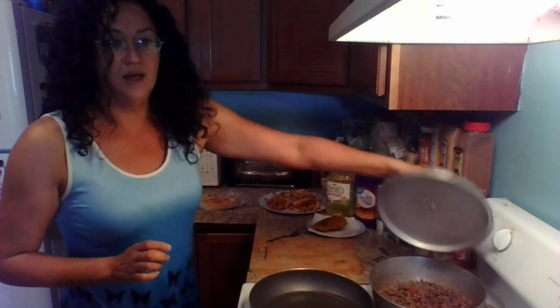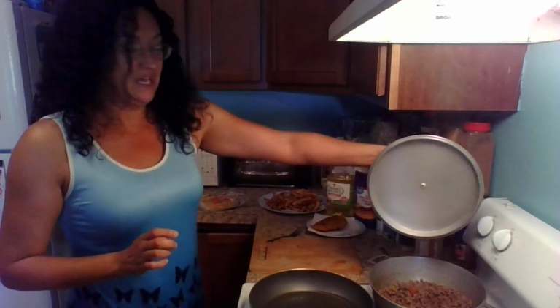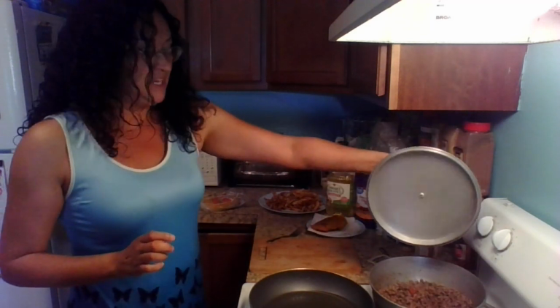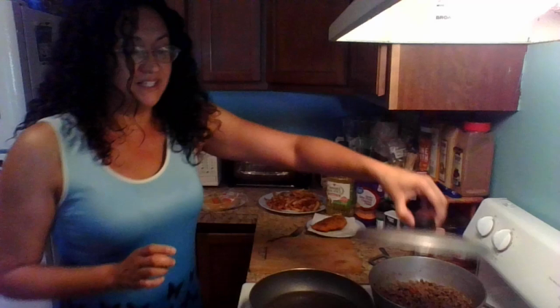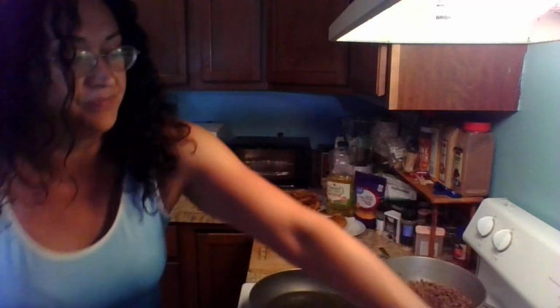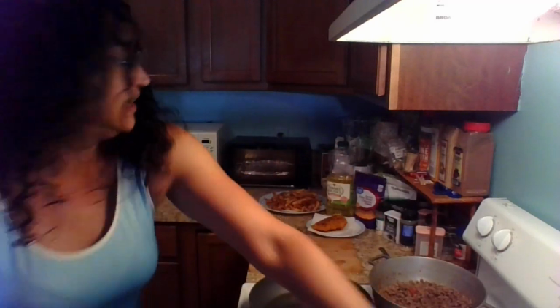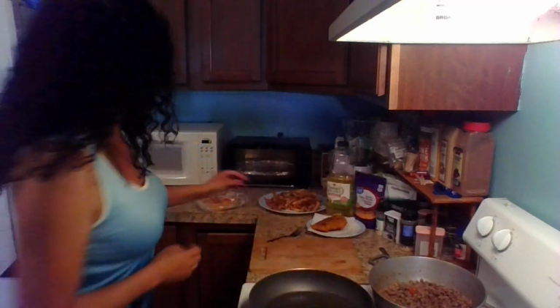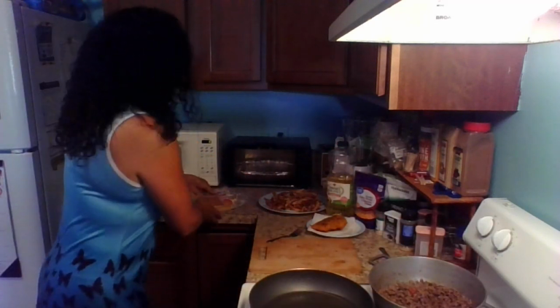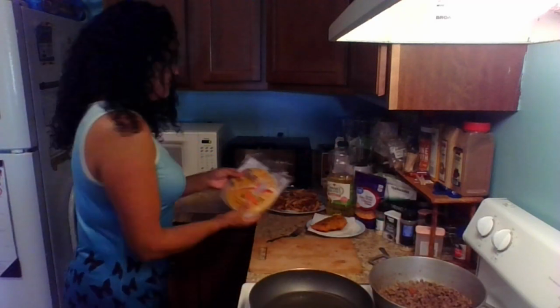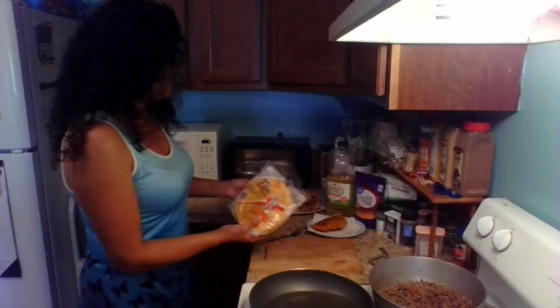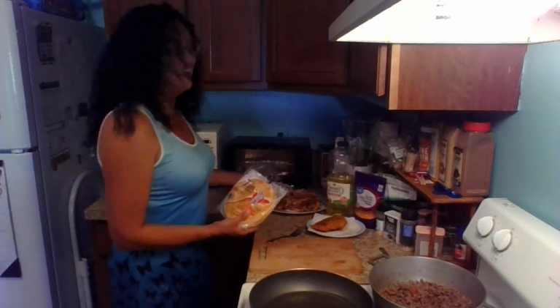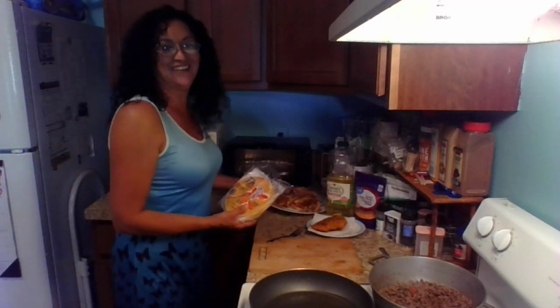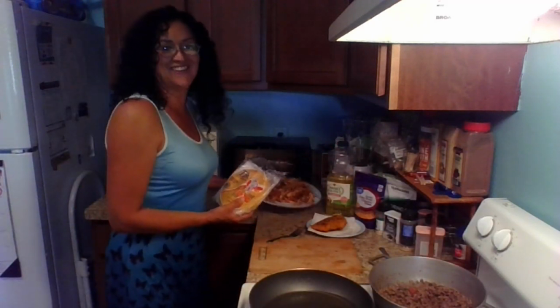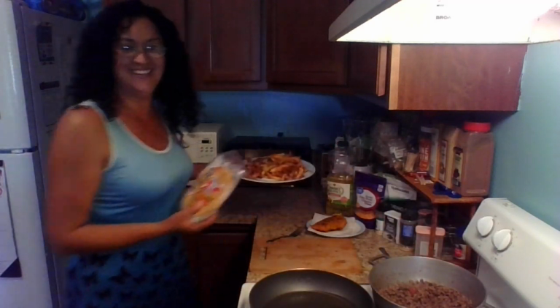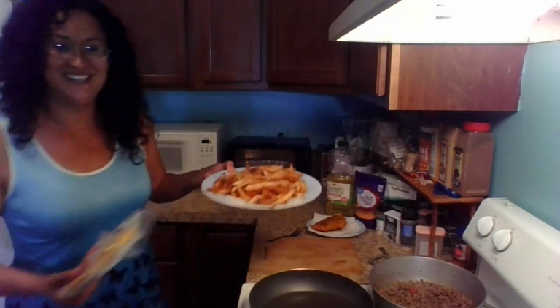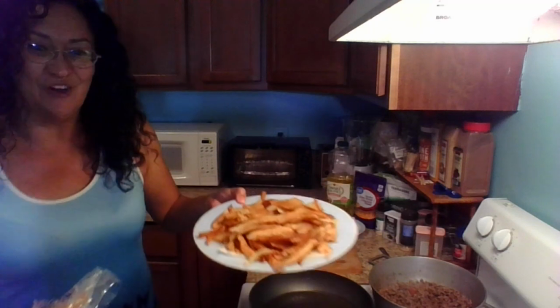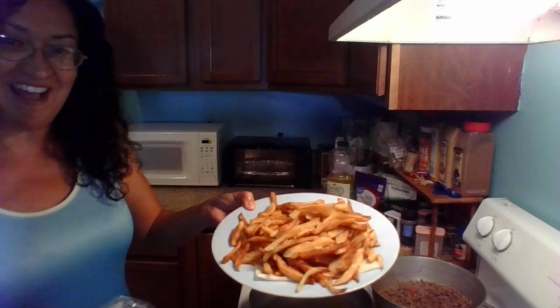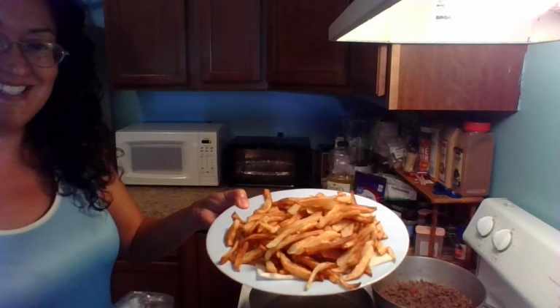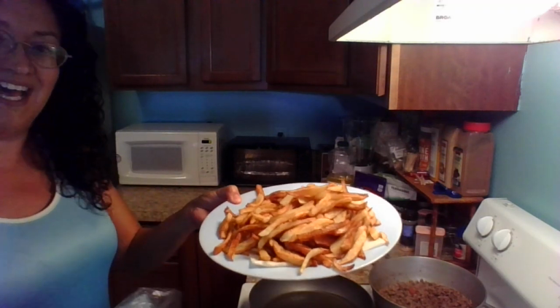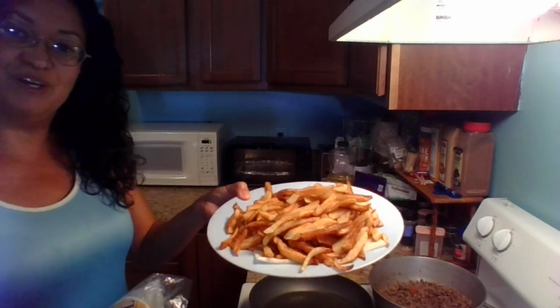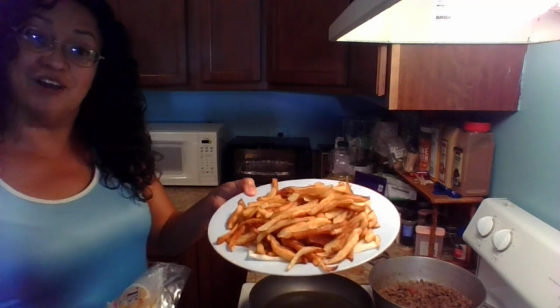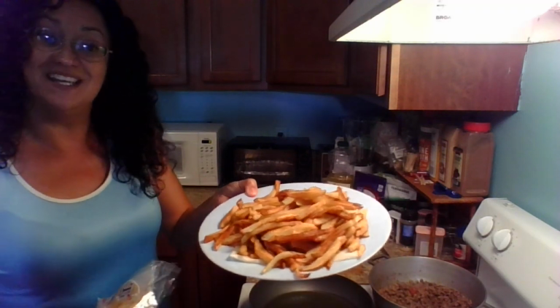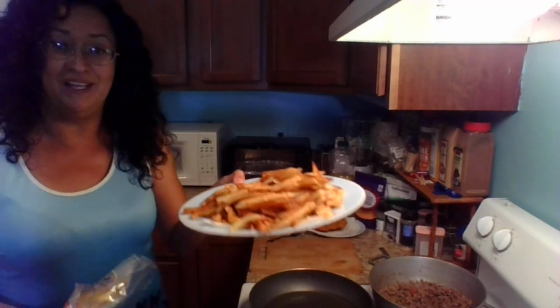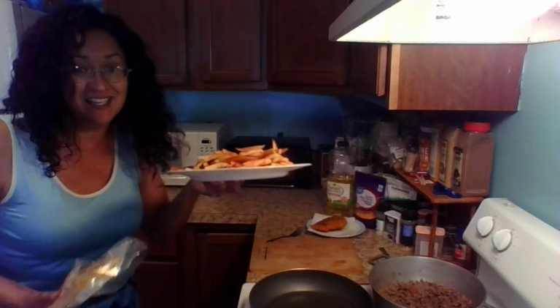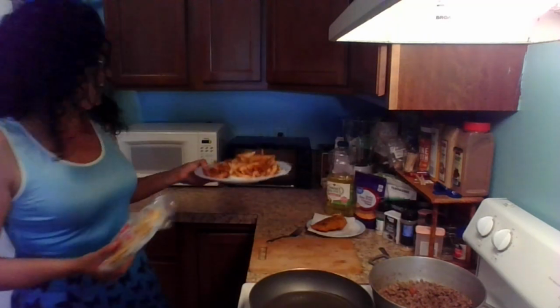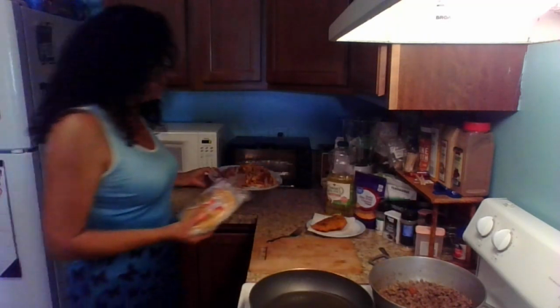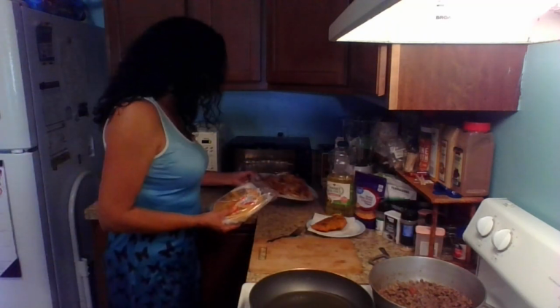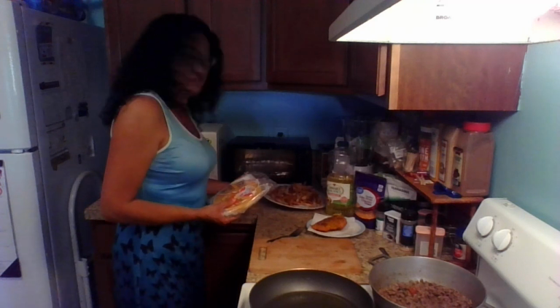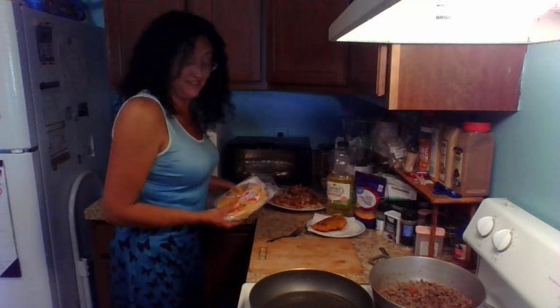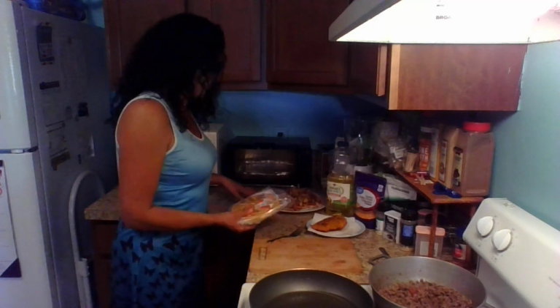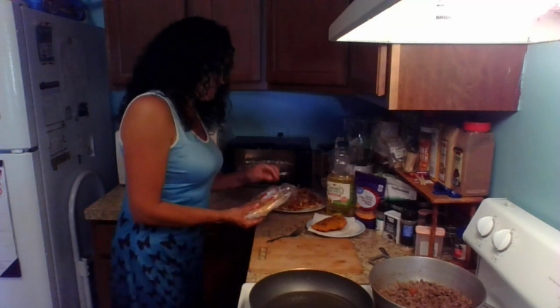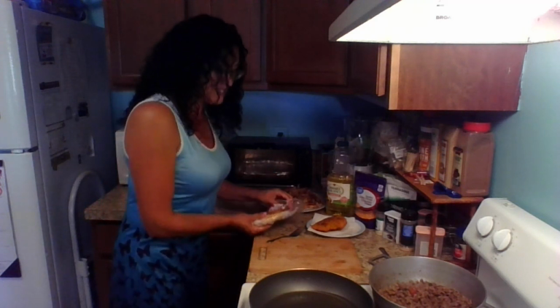So we have our meat filling and we have our plantillas. And my secret ingredient is home fries — I put home fries in my empanadas and it's amazing.